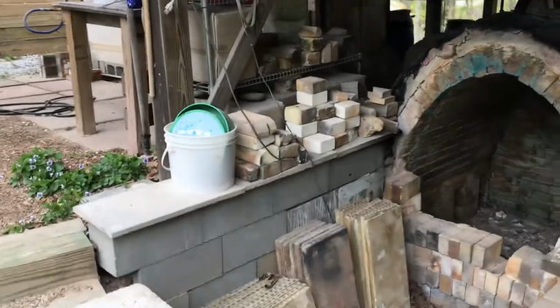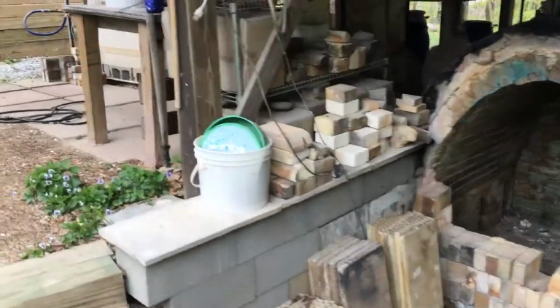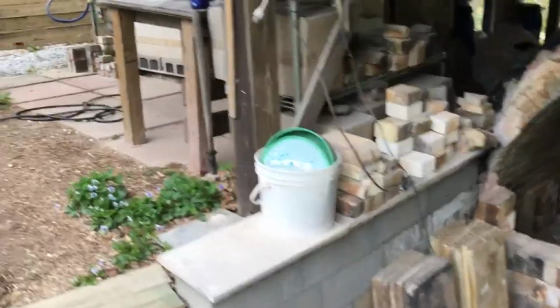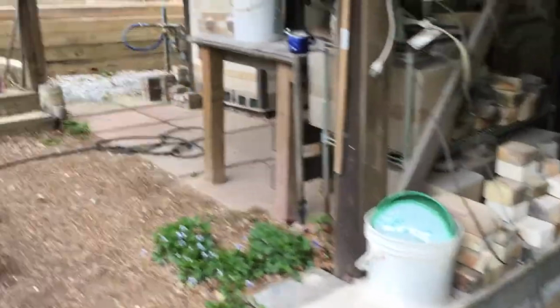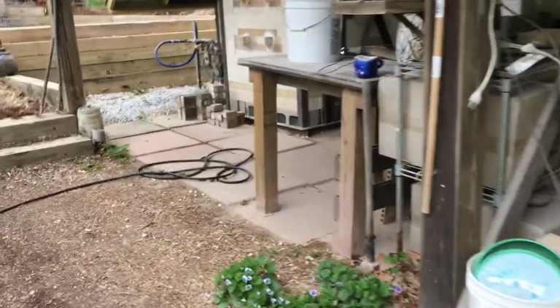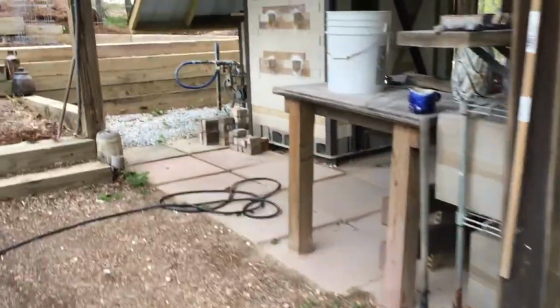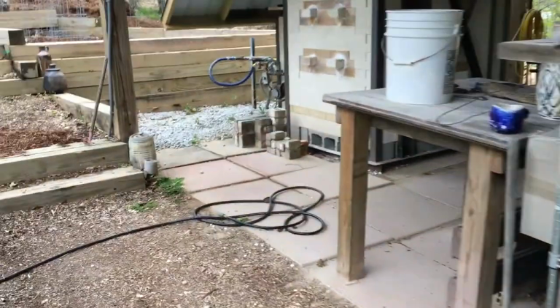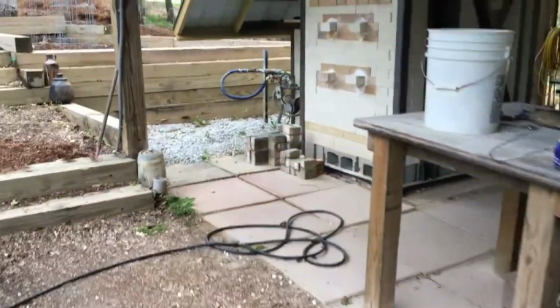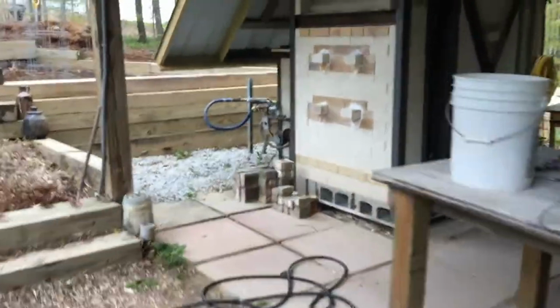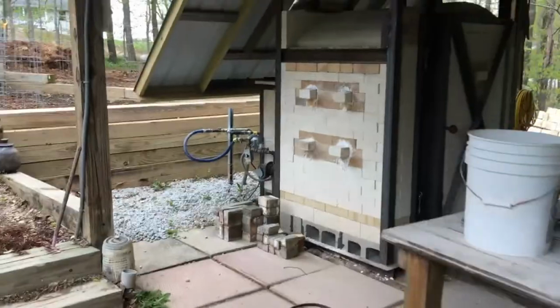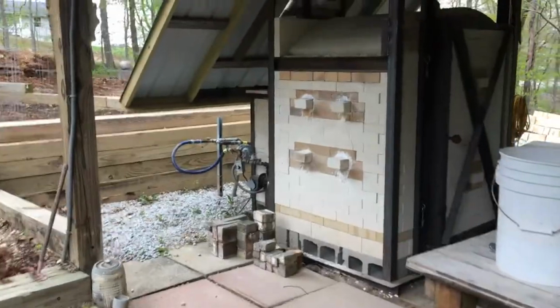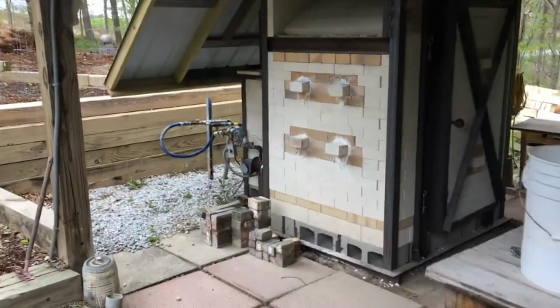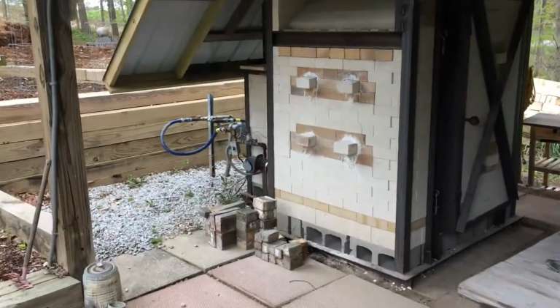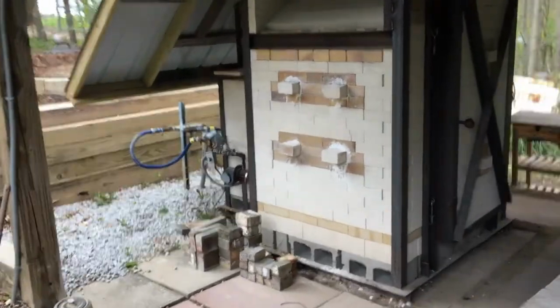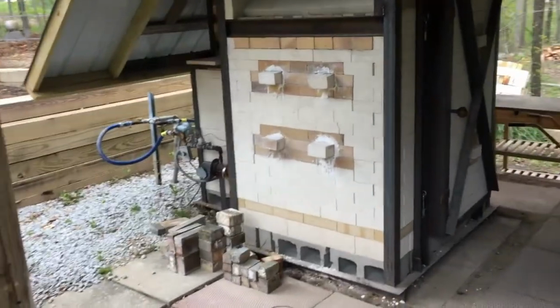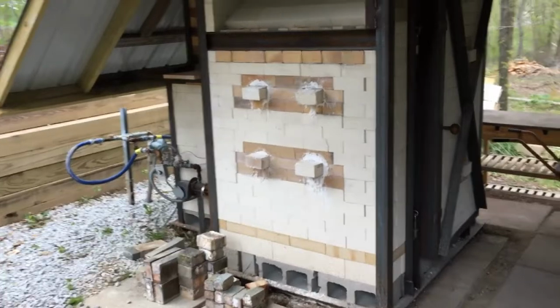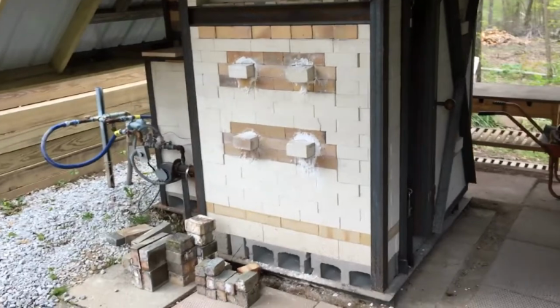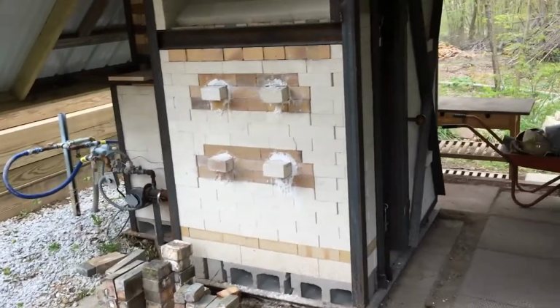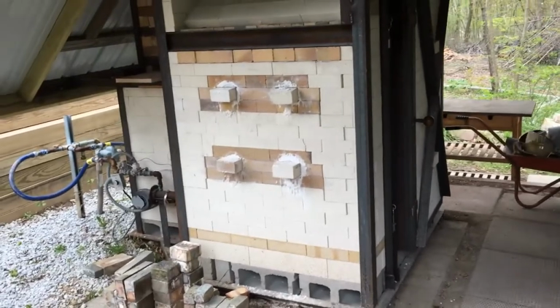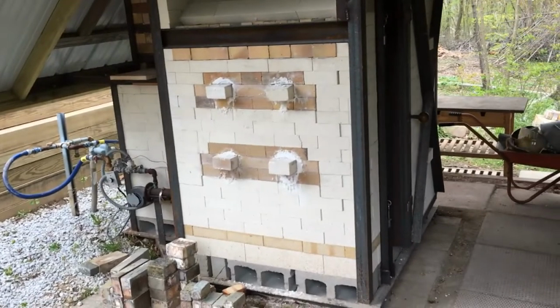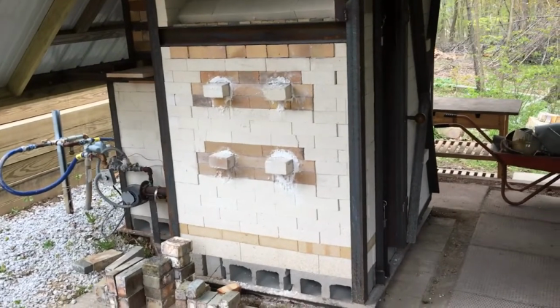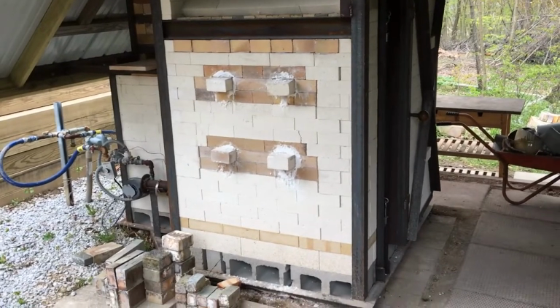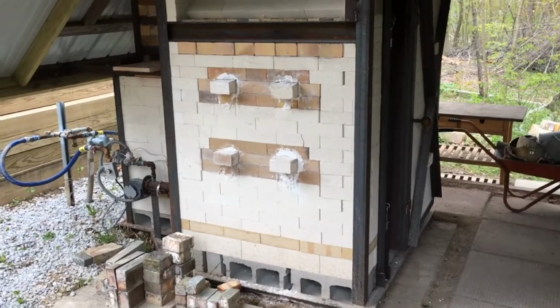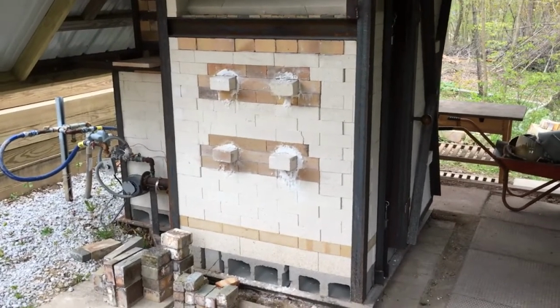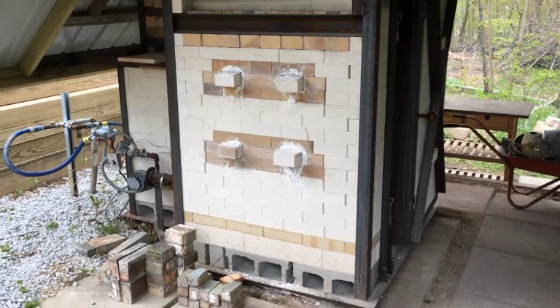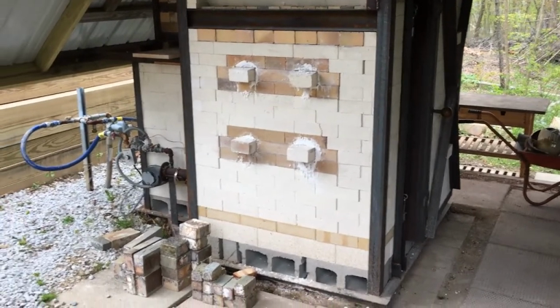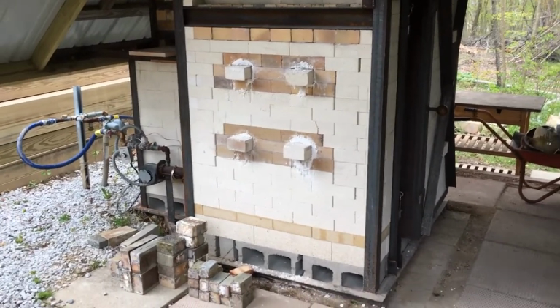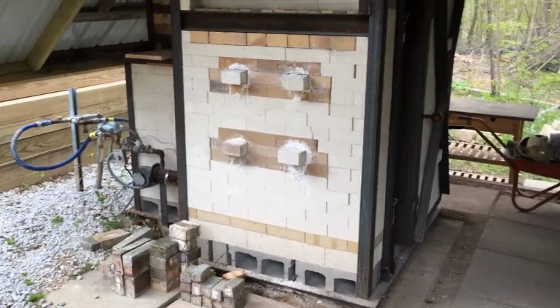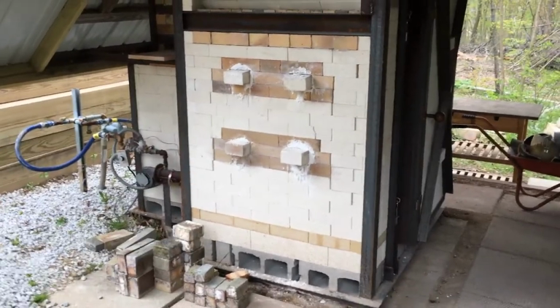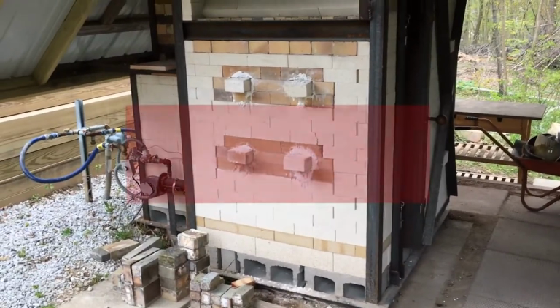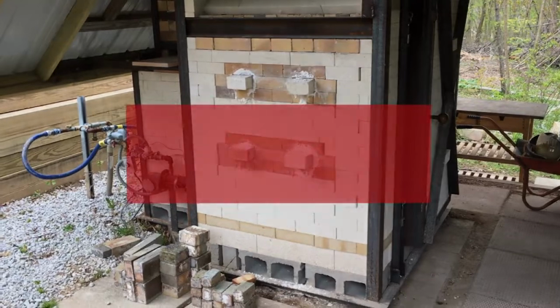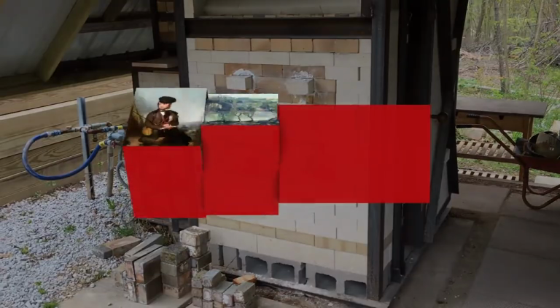Up the hill here you'll see my gas fired kiln — a smaller natural gas kiln that I use to do soda firing. Thanks for joining me on the tour.